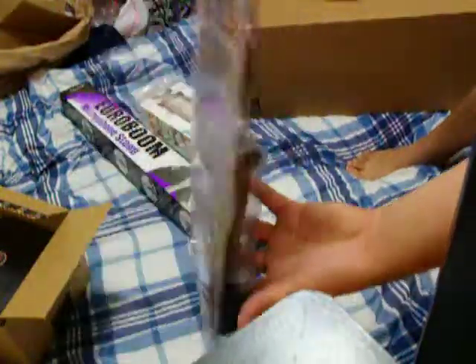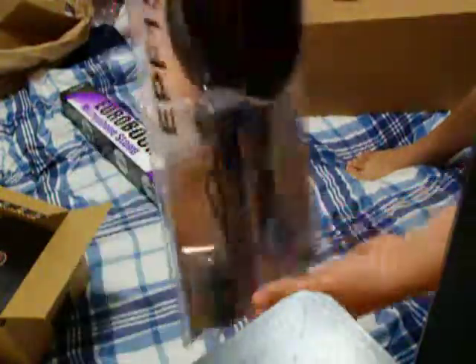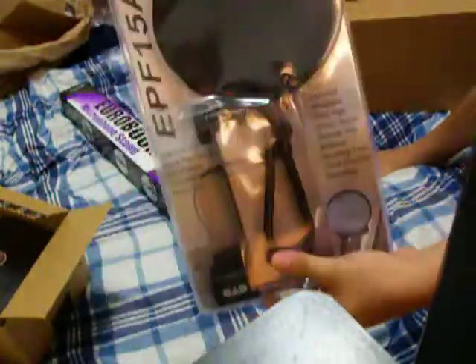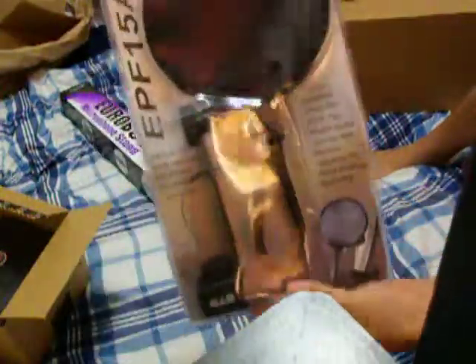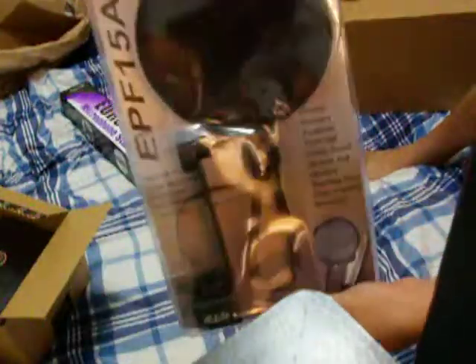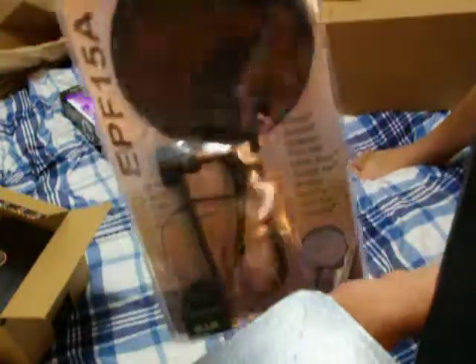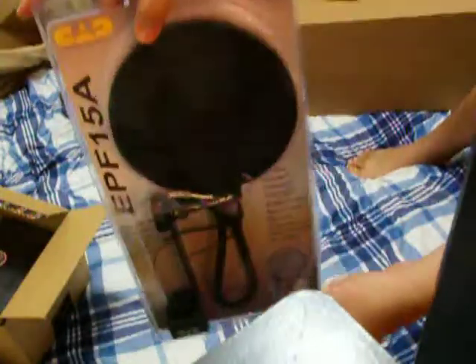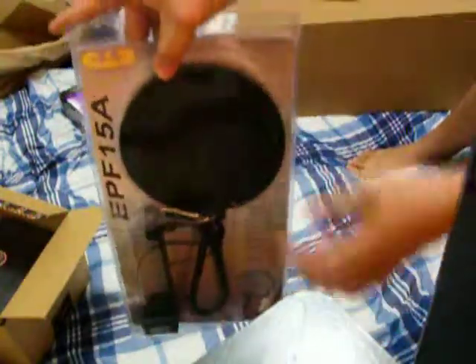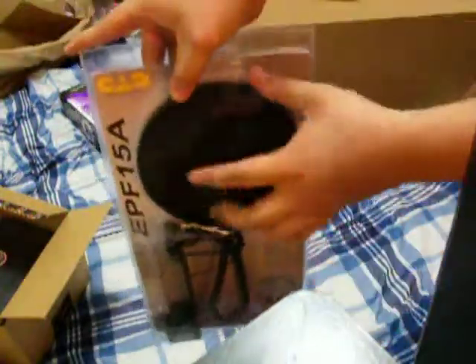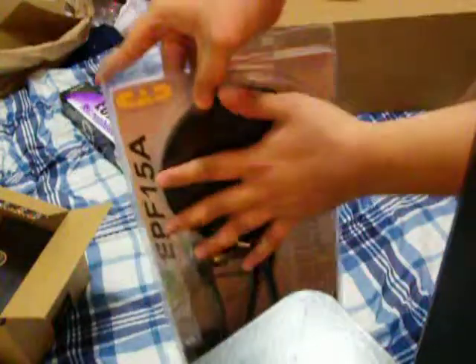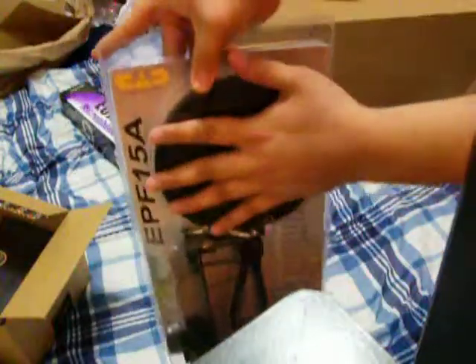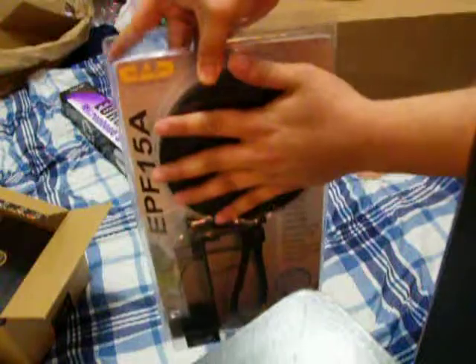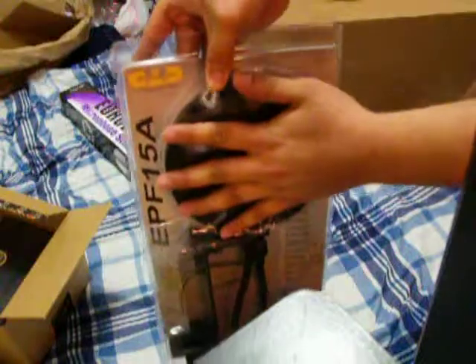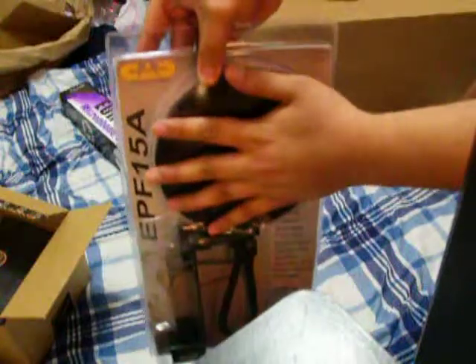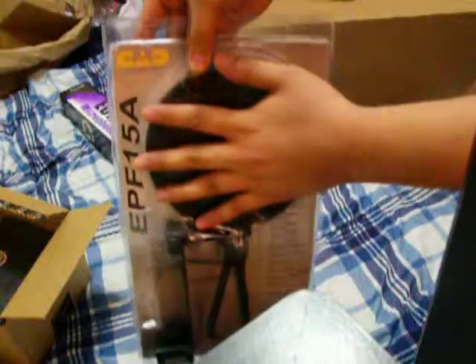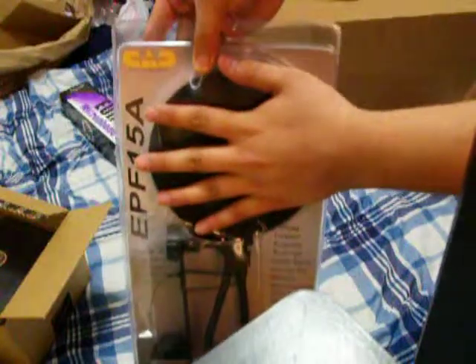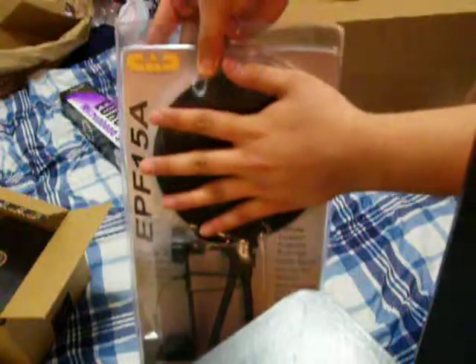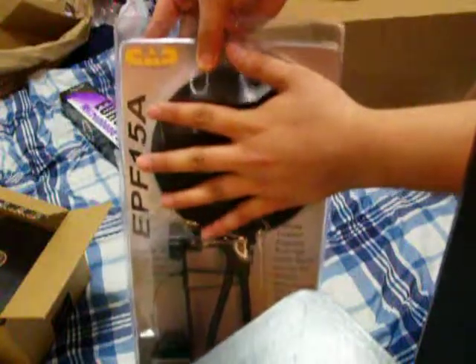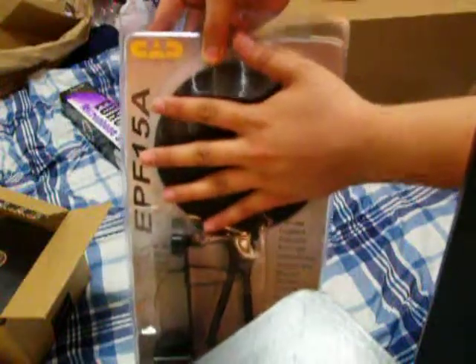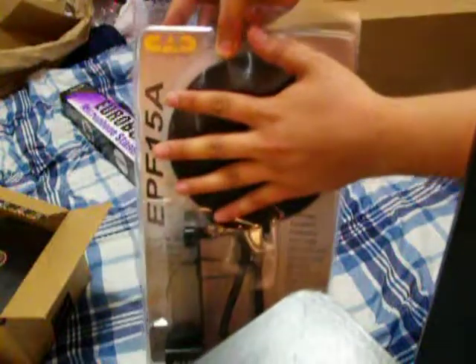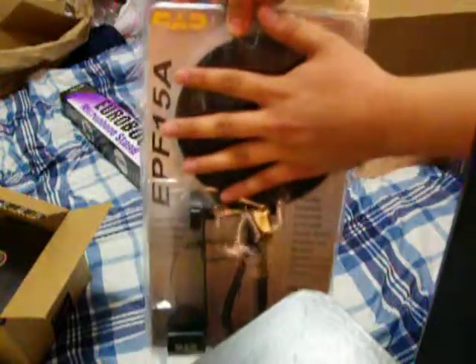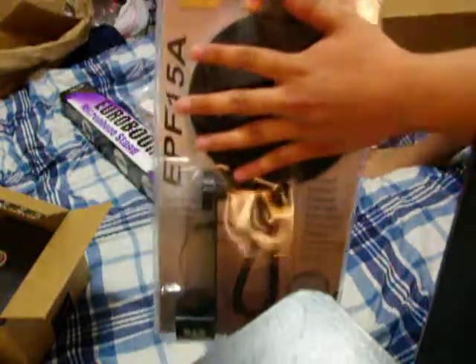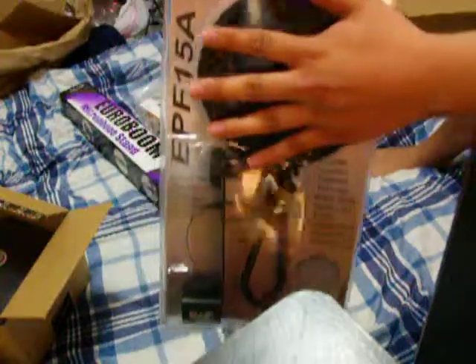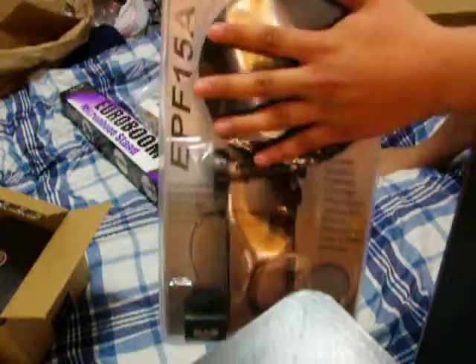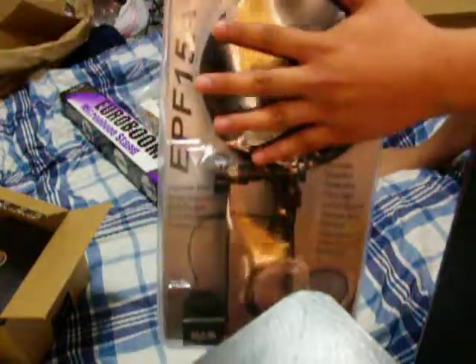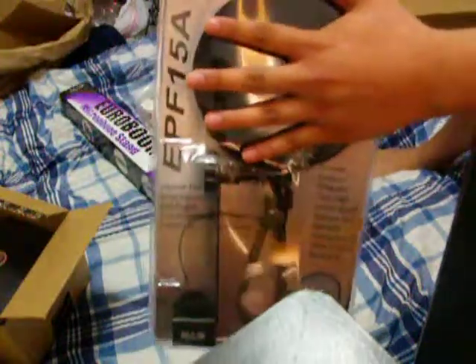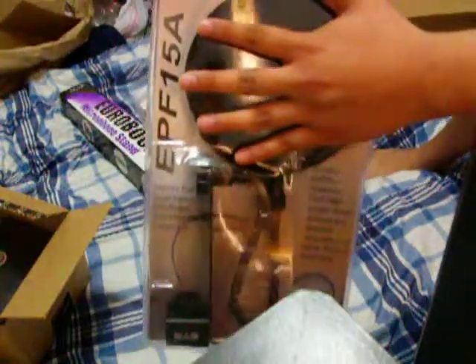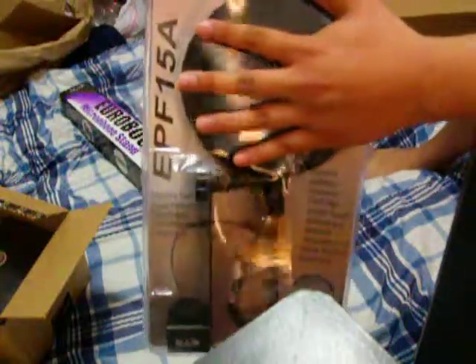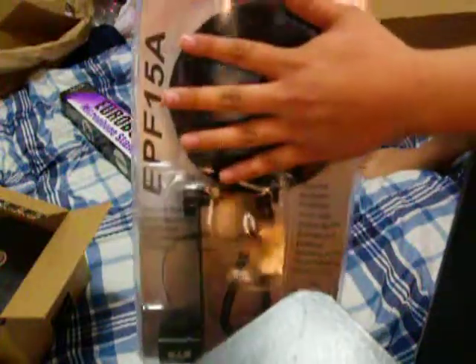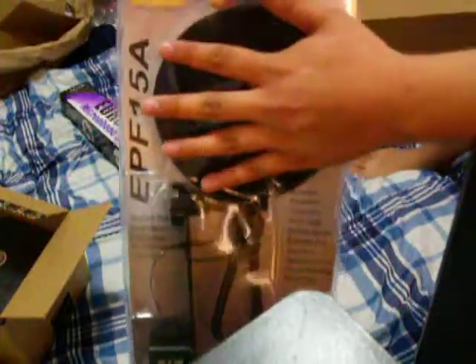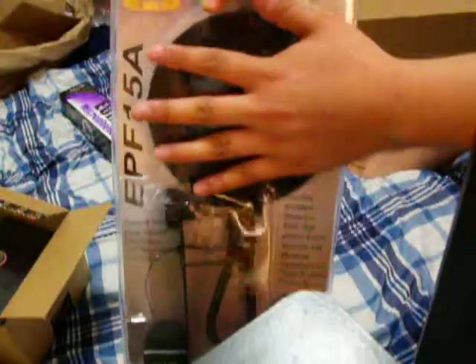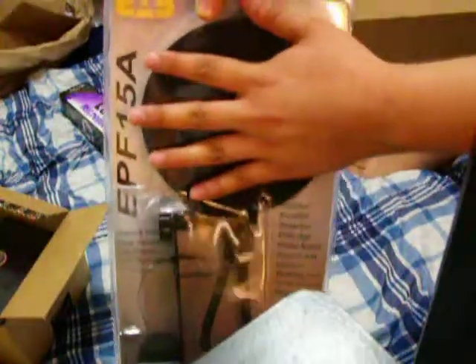Dude, this pop filter is so huge — that's my hand. Almost the same size as the base of my 20-inch BENQ monitors.